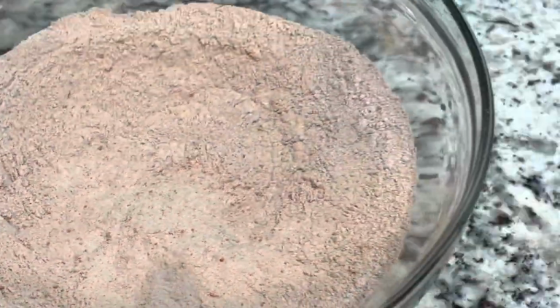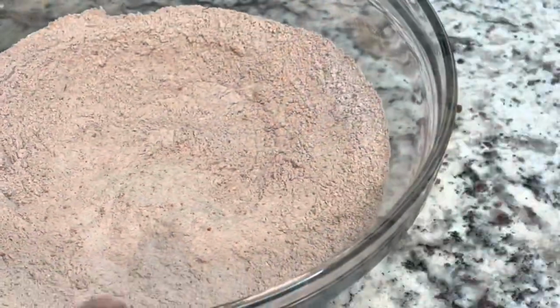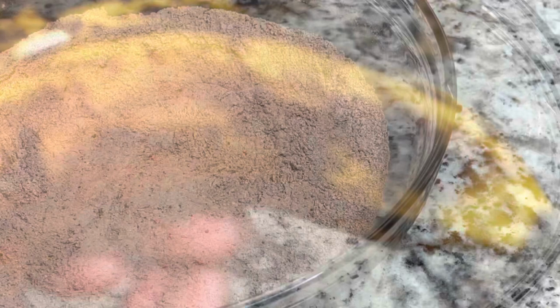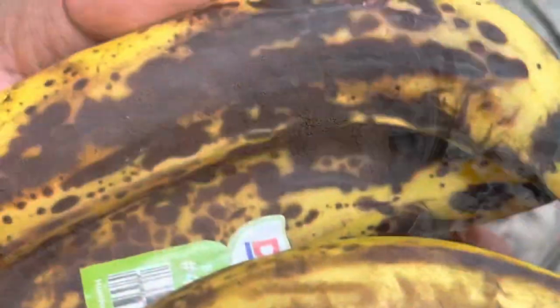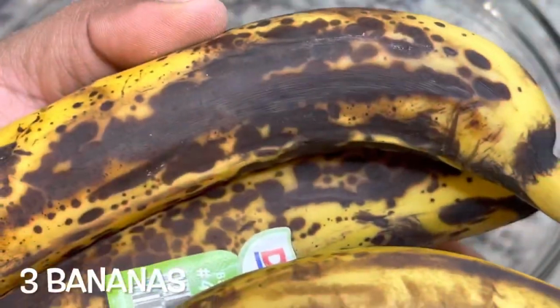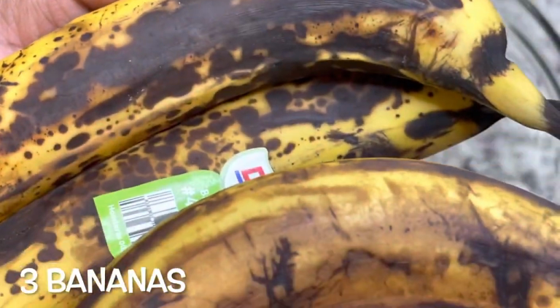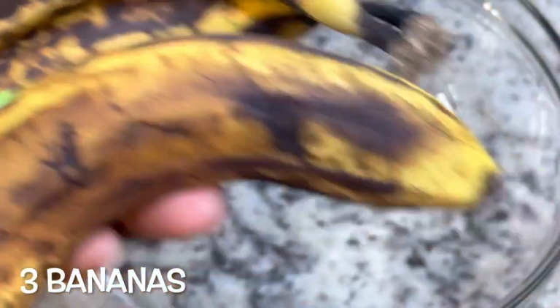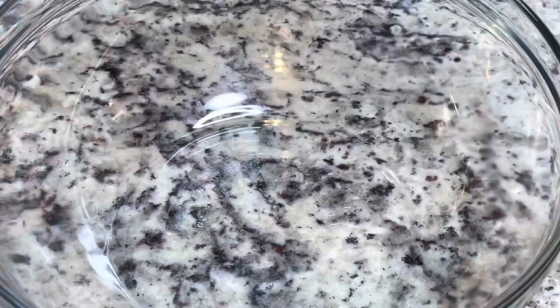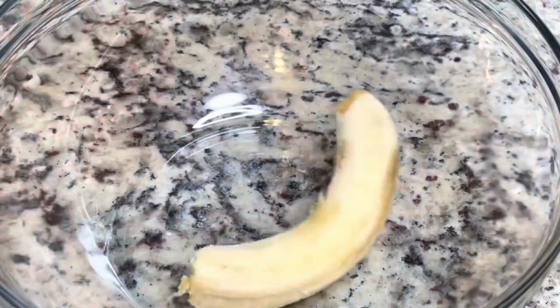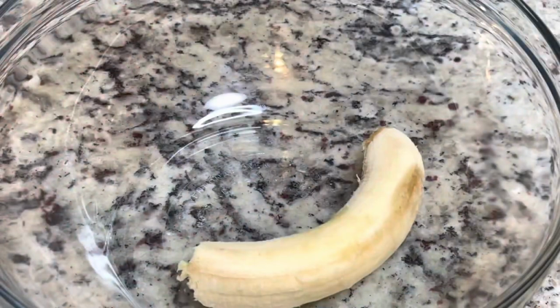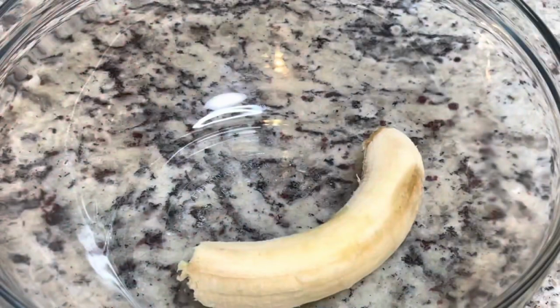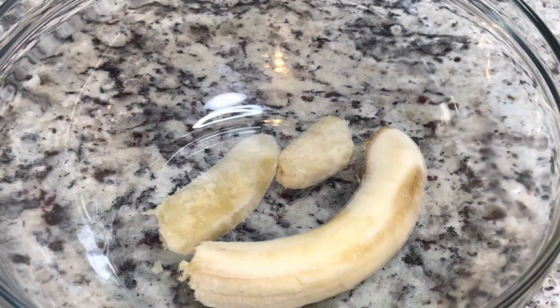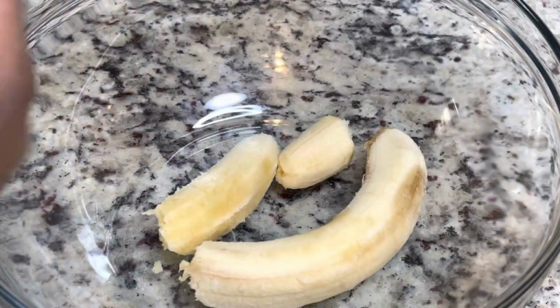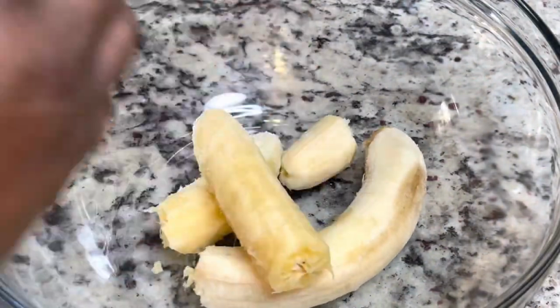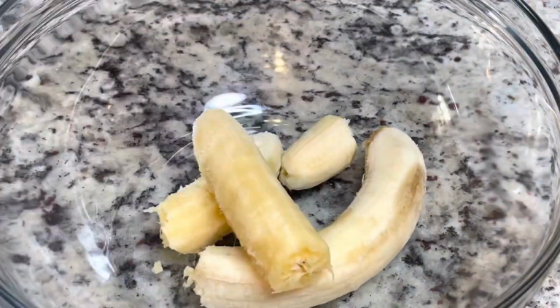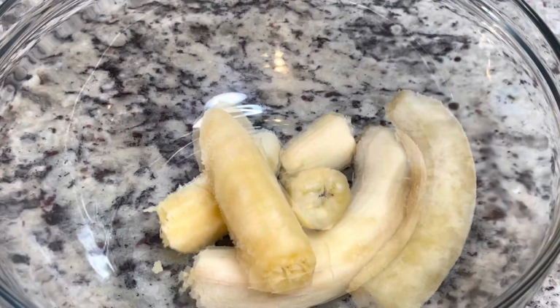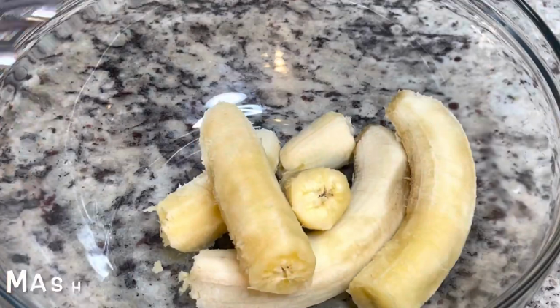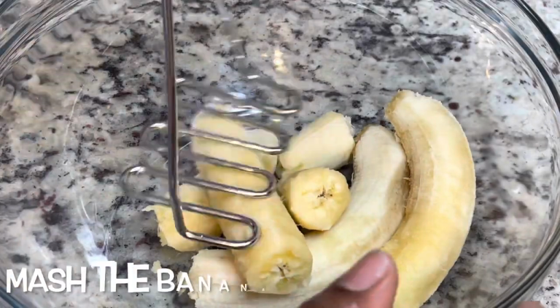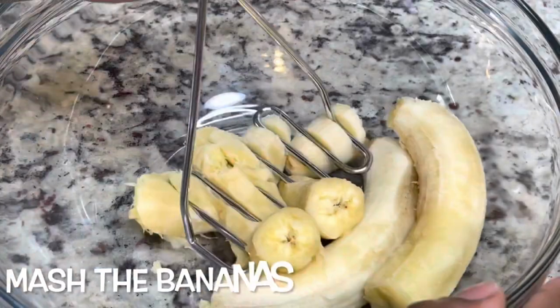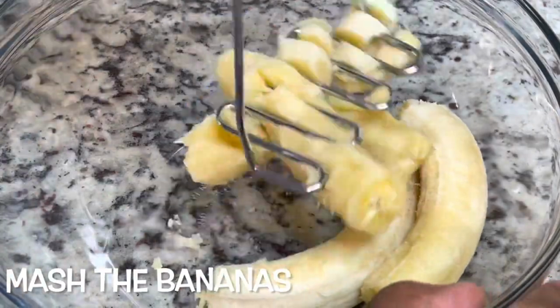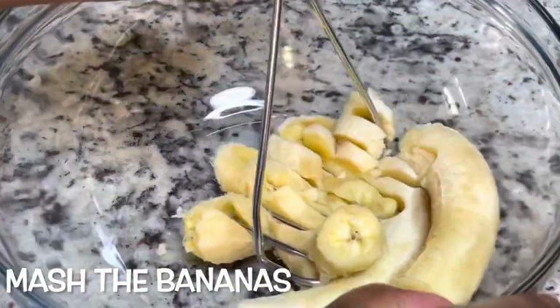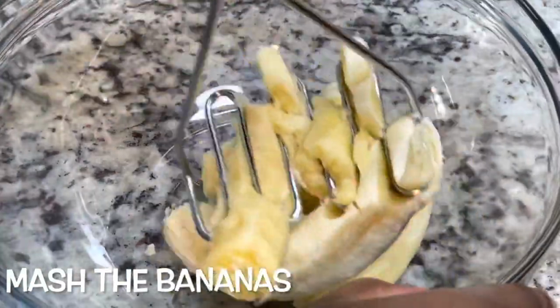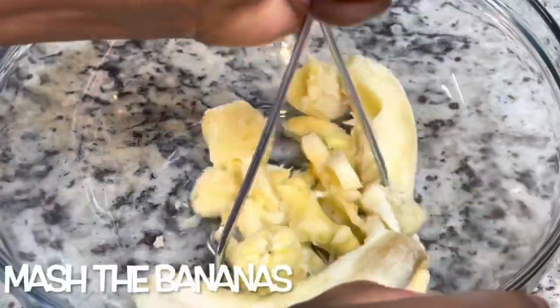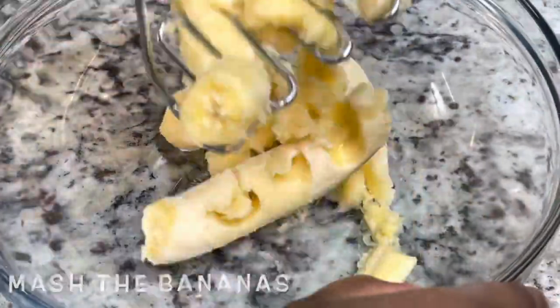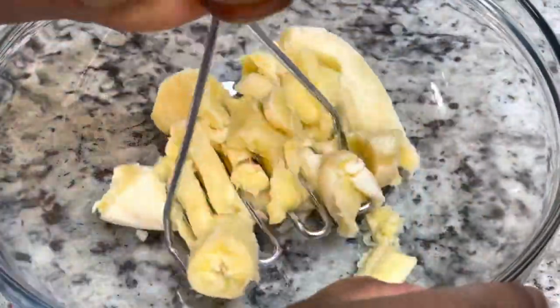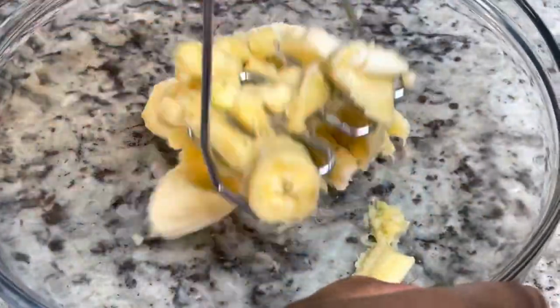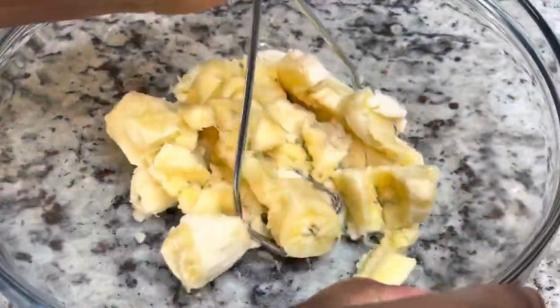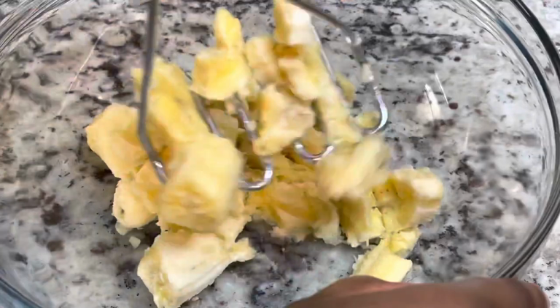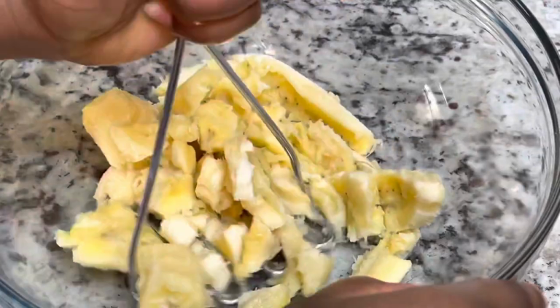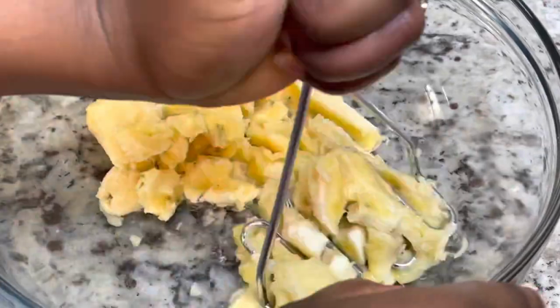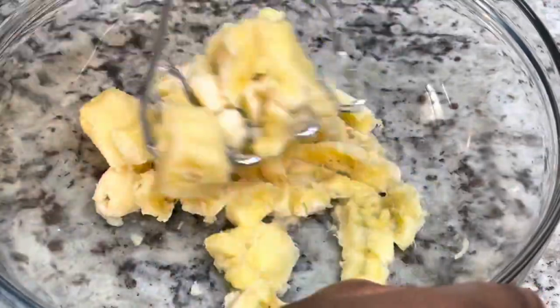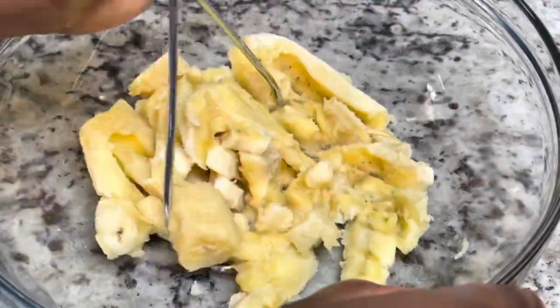Next we're going to mash three ripe bananas. Make sure your bananas are nice and ripe so that they'll be nice and sweet and easier to mash. I'm just mashing these until they're nice and smooth for the most part.